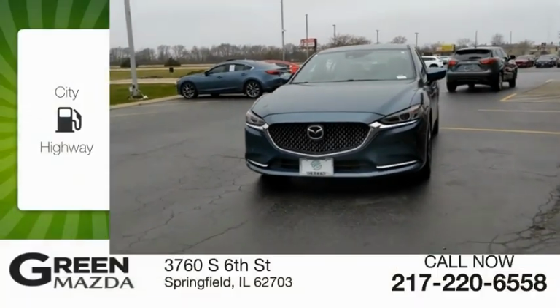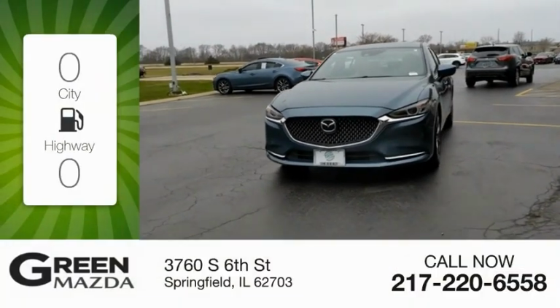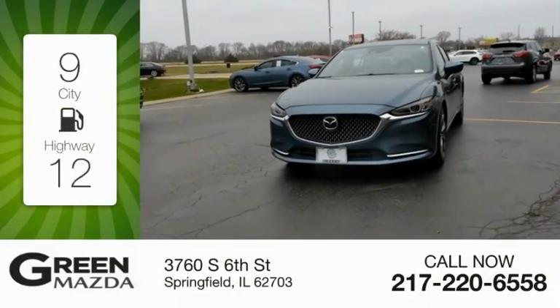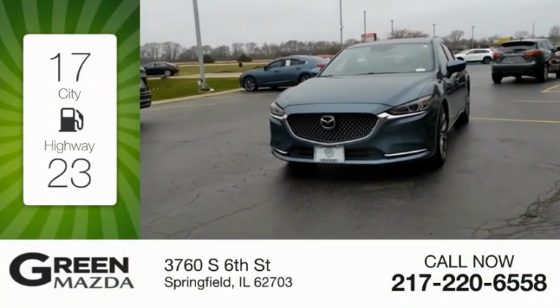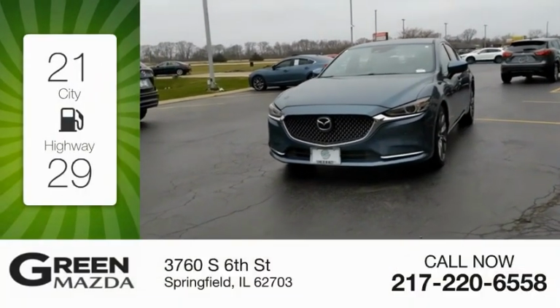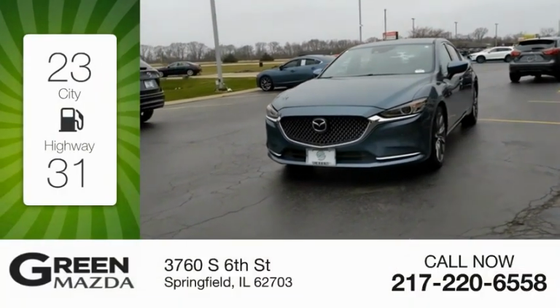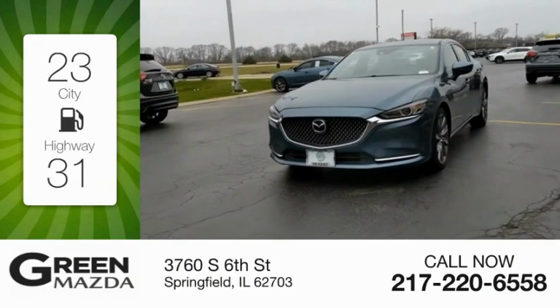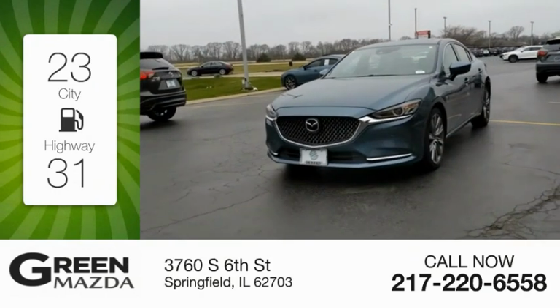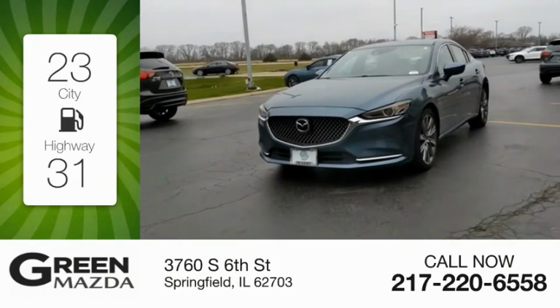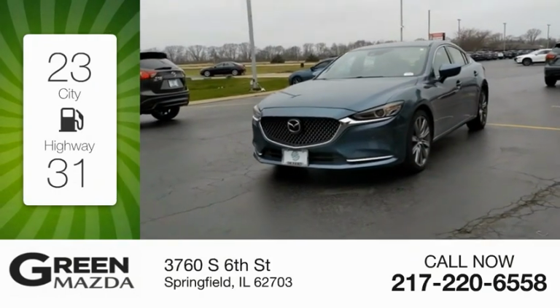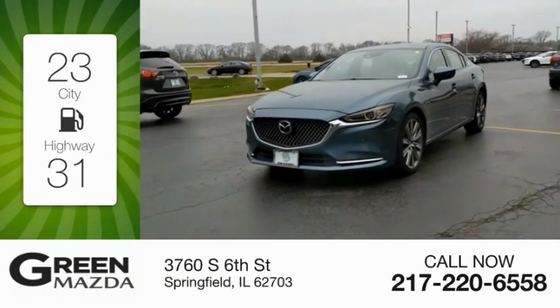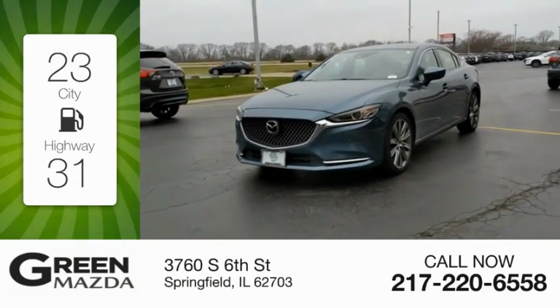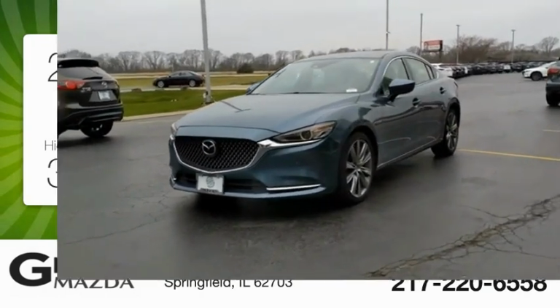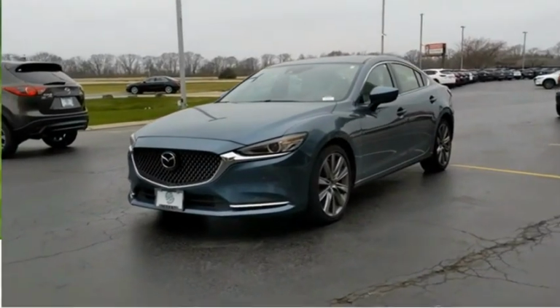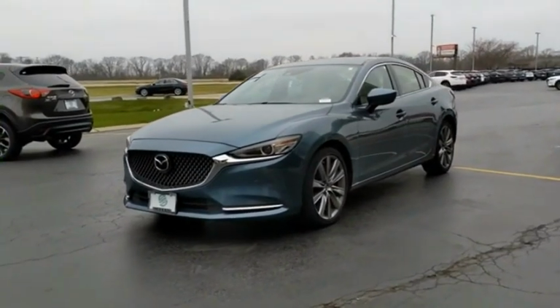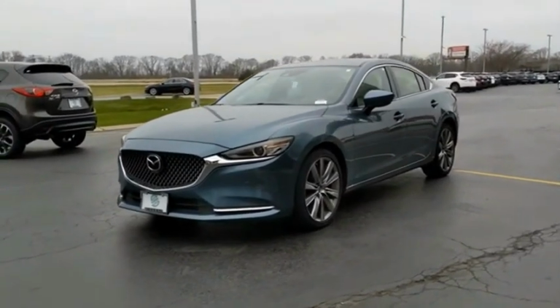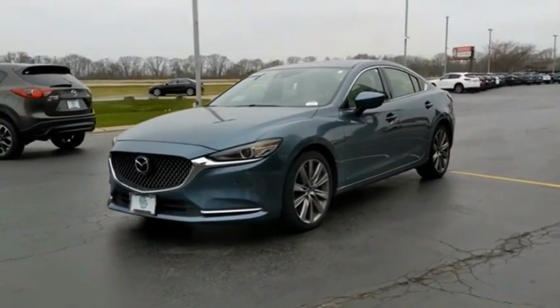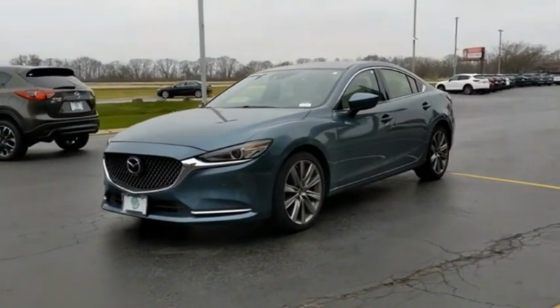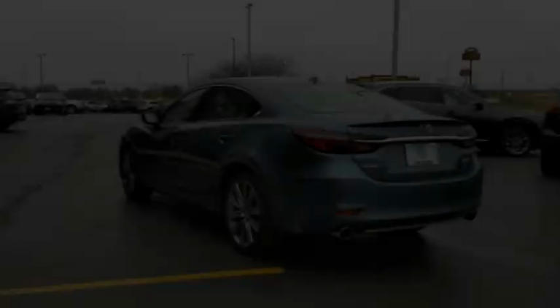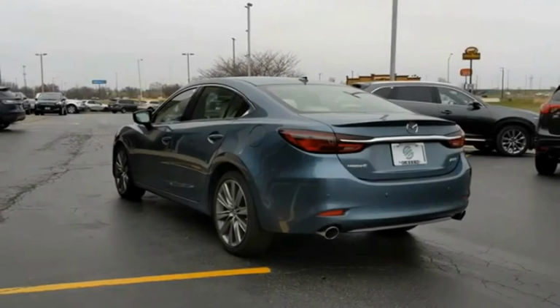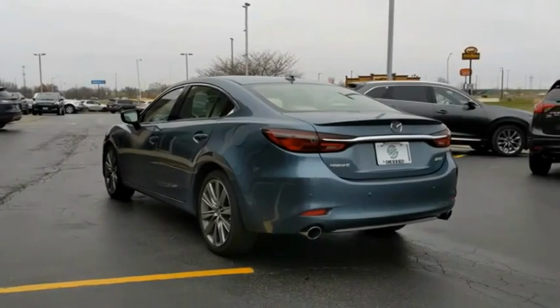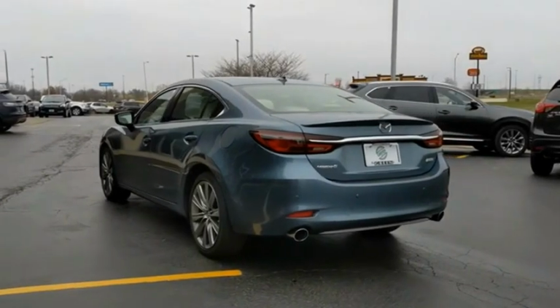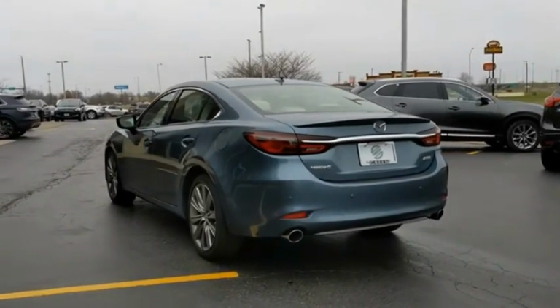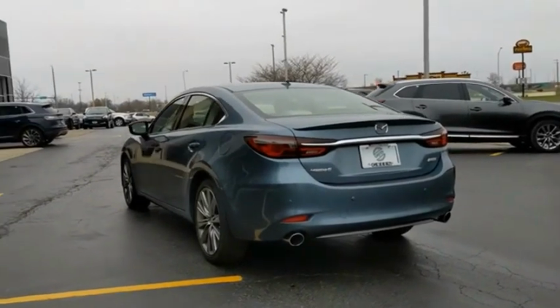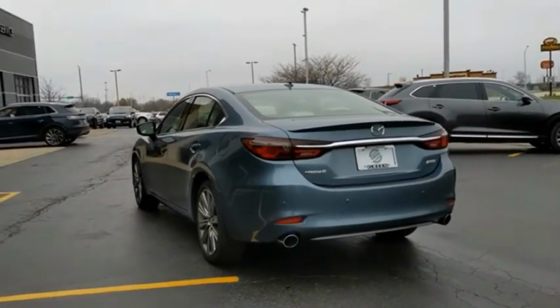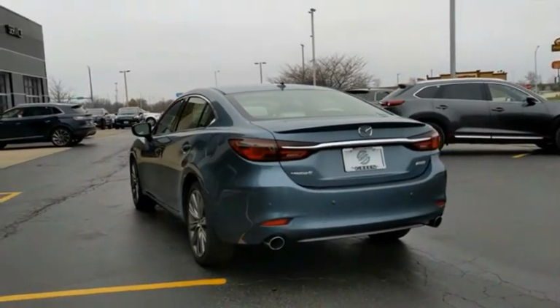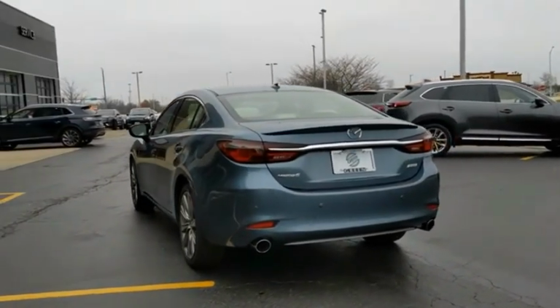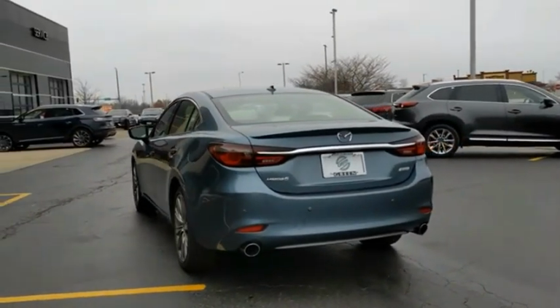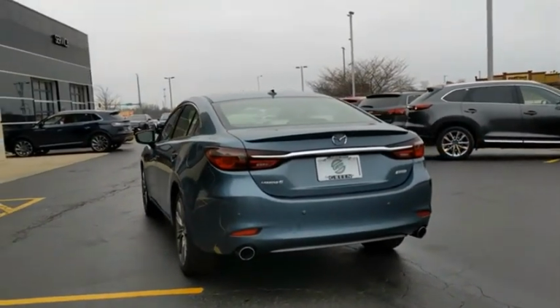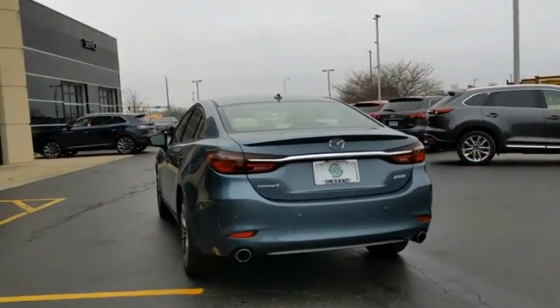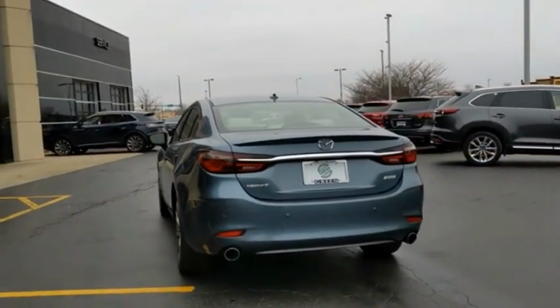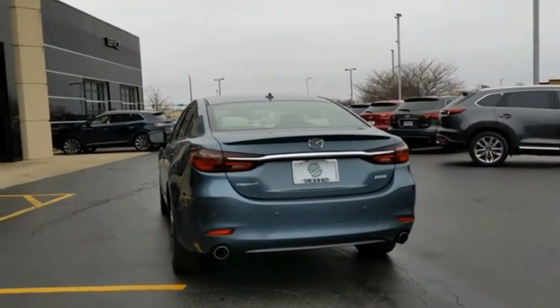Great fuel efficiency saves you money by requiring fewer trips to the gas station. Exceptionally stylish and fun to drive, the Mazda 6 has quality, dependability, and reliability at the heart of its design.